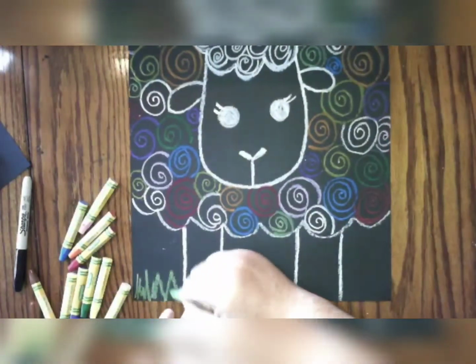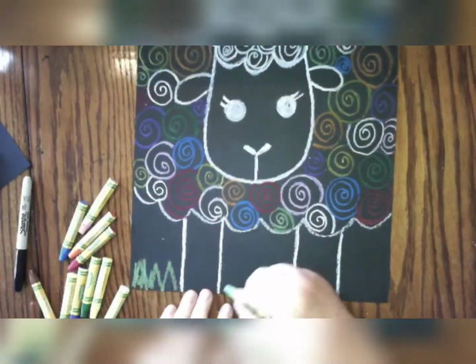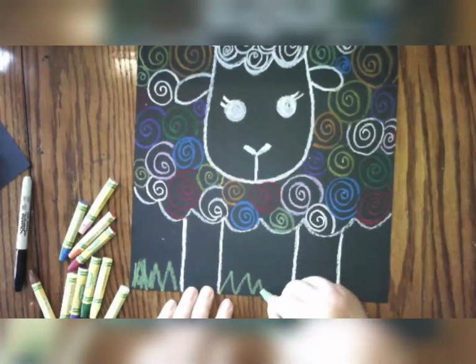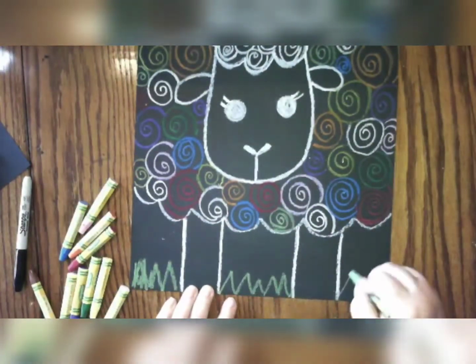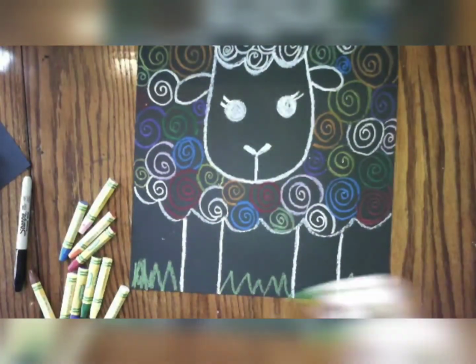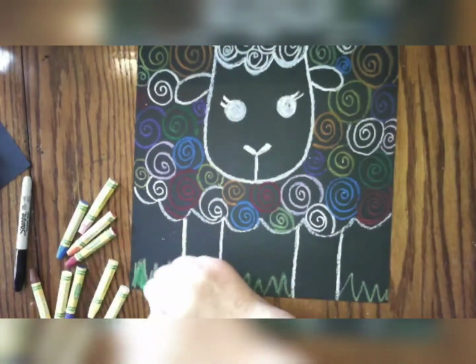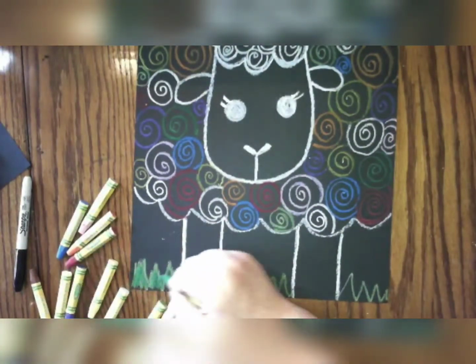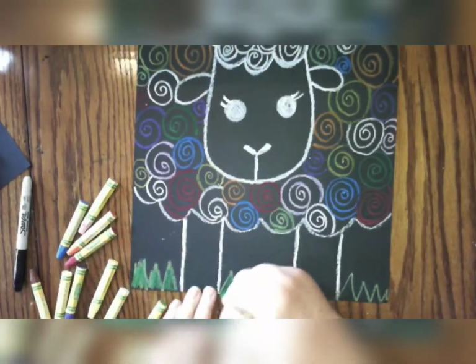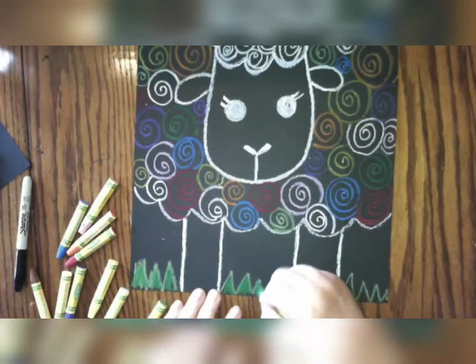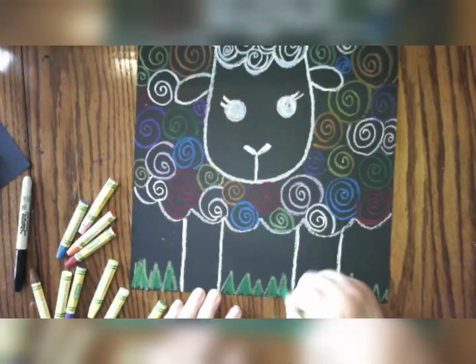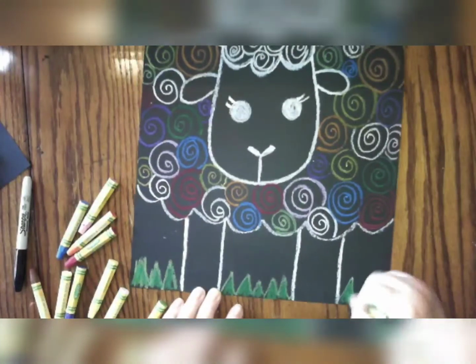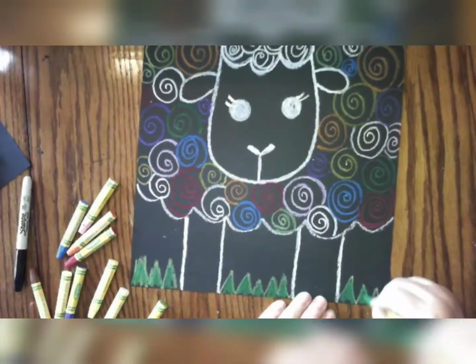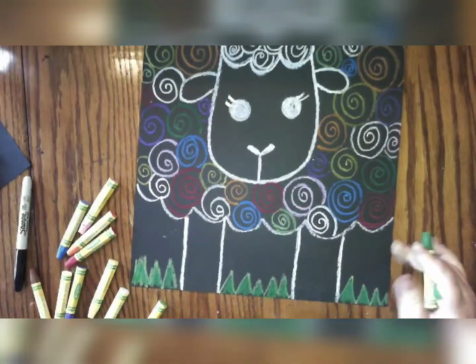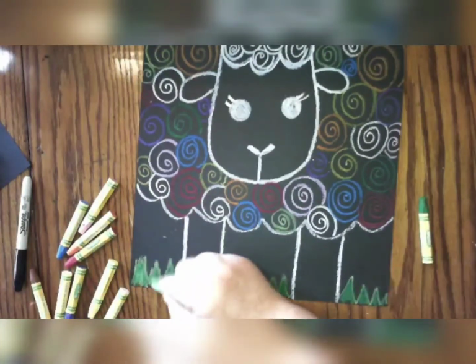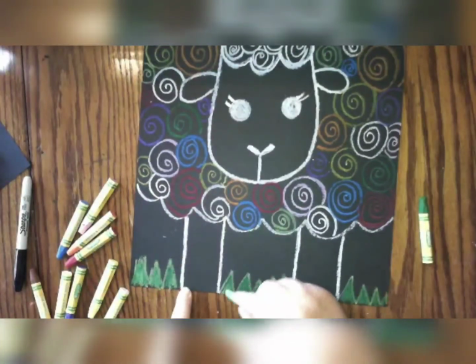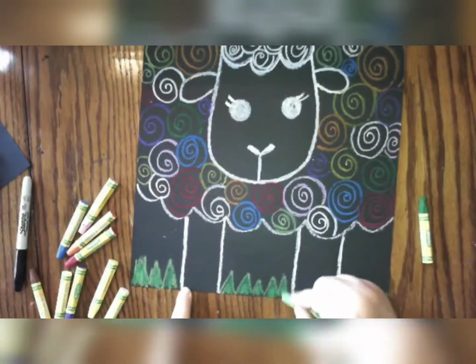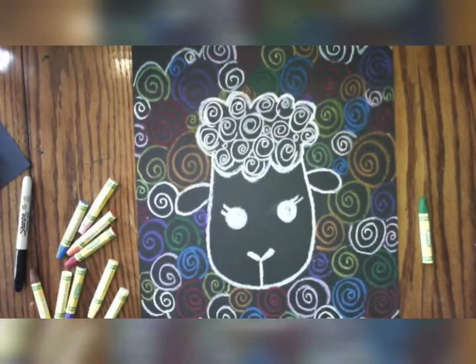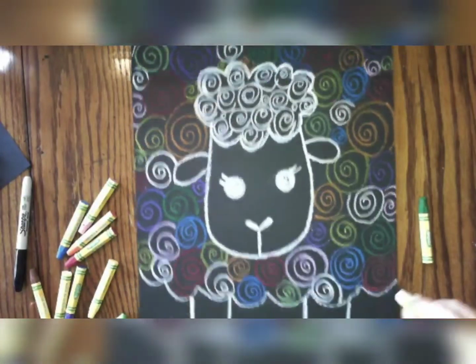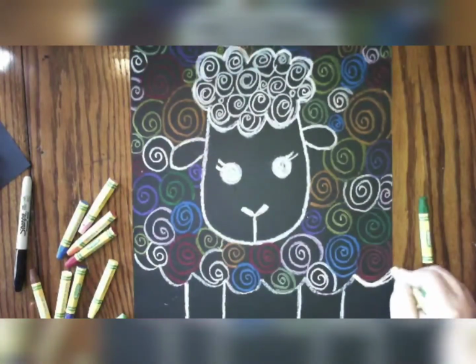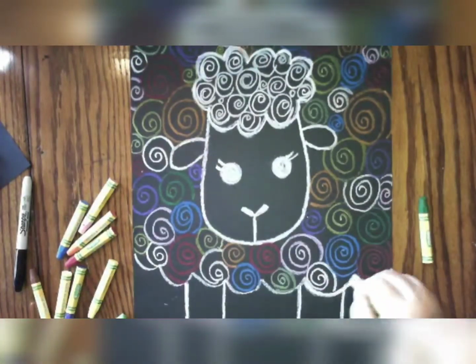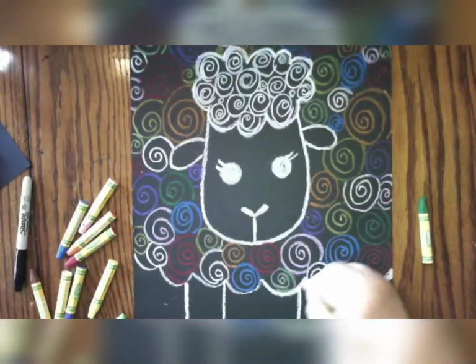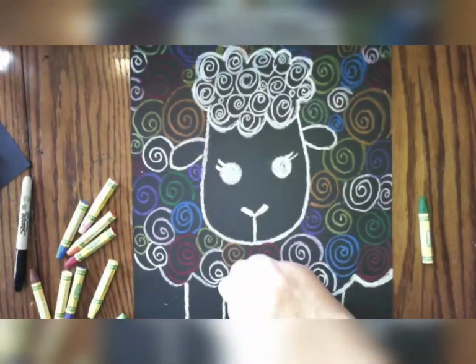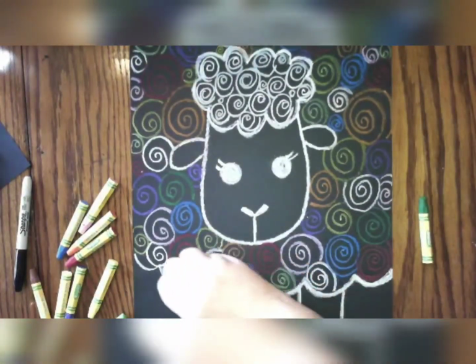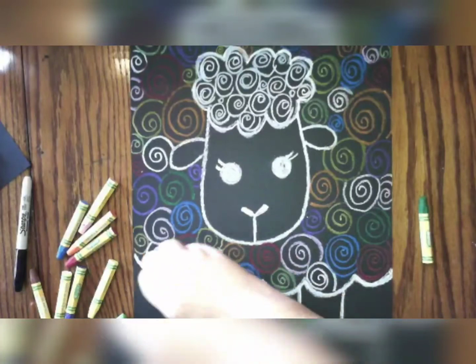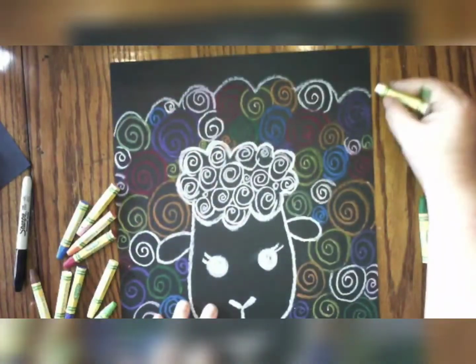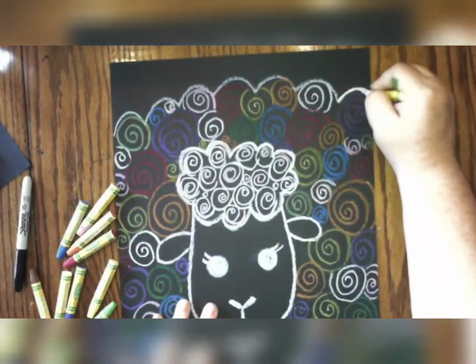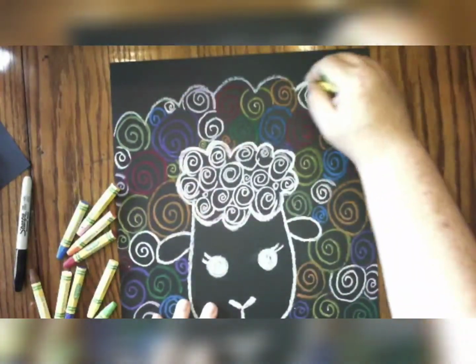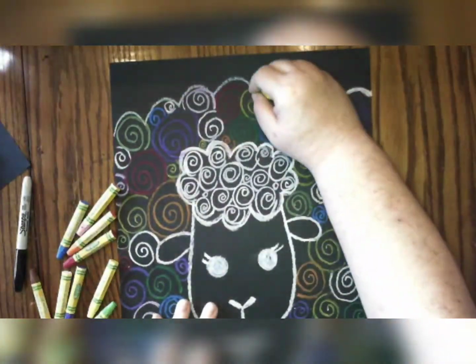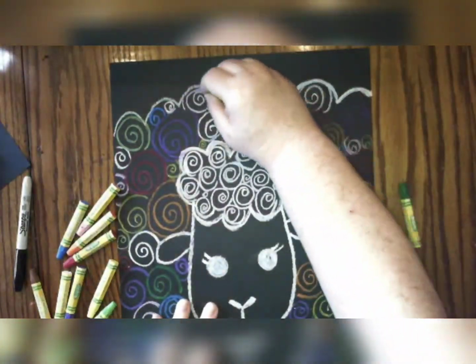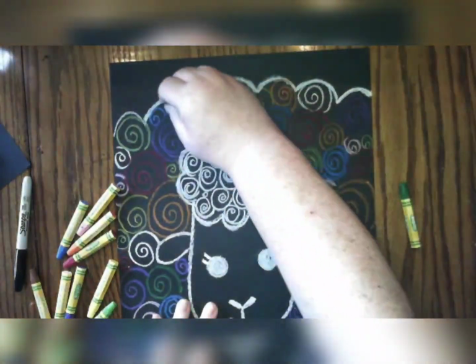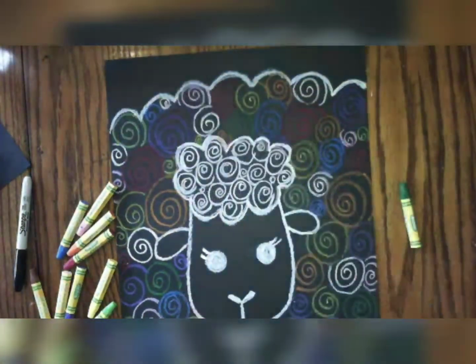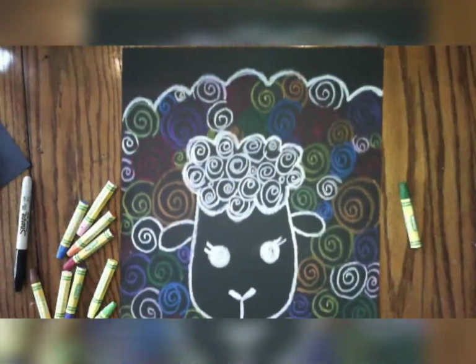We can also decorate our background. I'm going to make some grass for my sheep to stand in. You can make your grass by making lots of different triangles. Be sure to color it in.